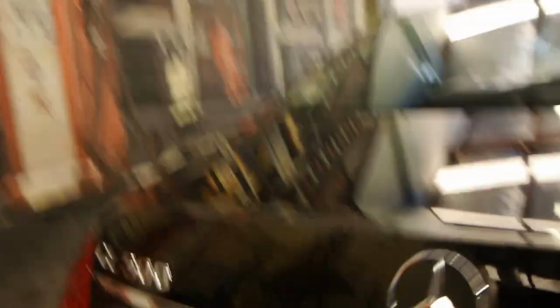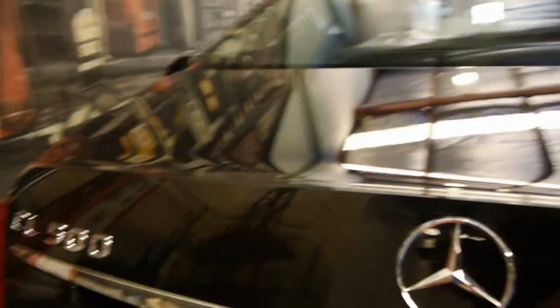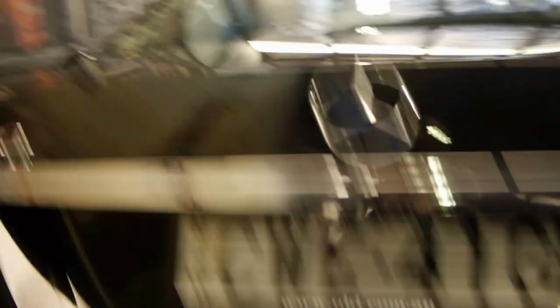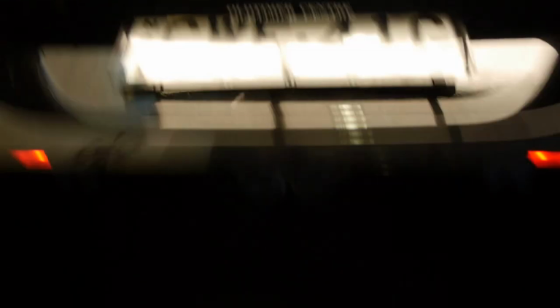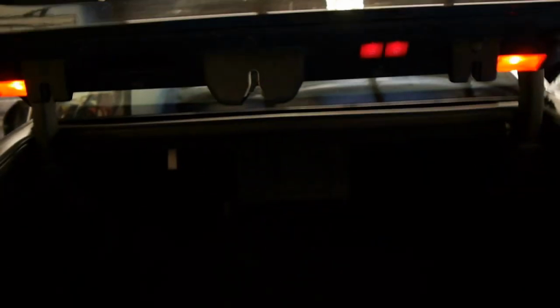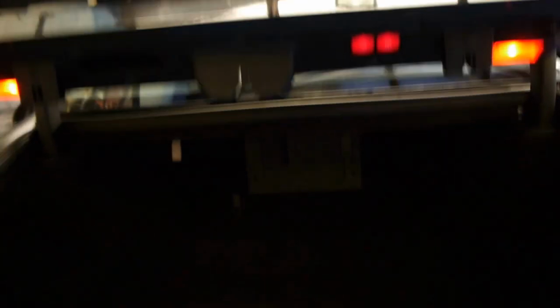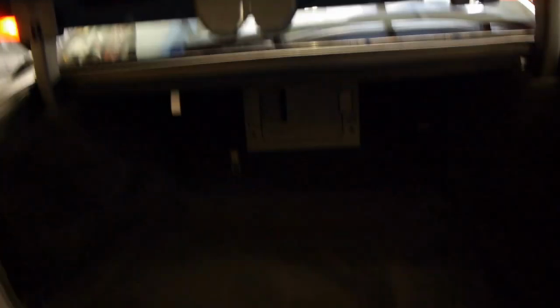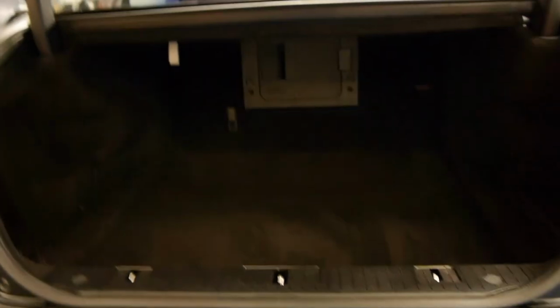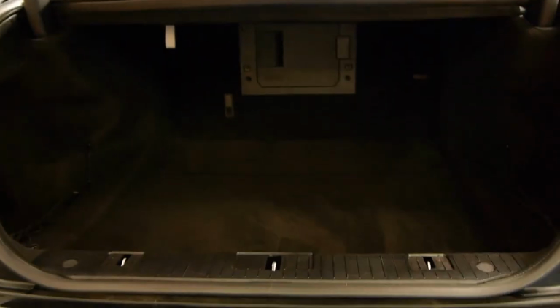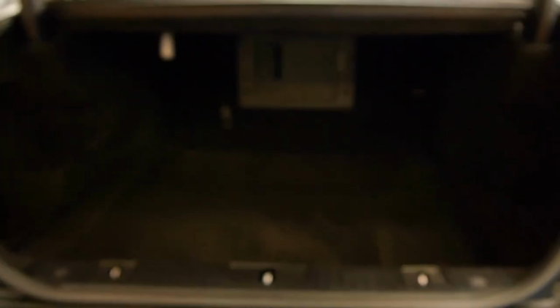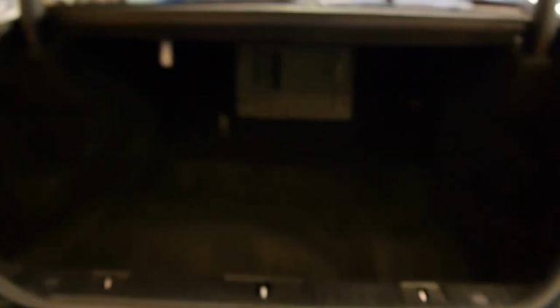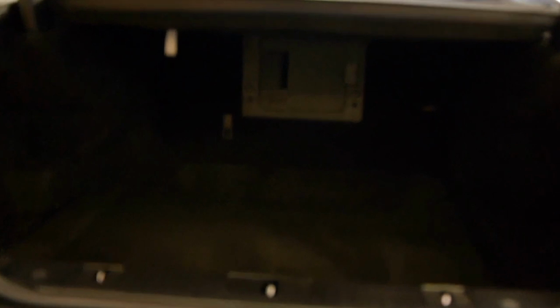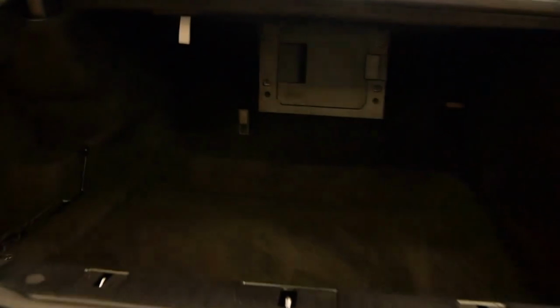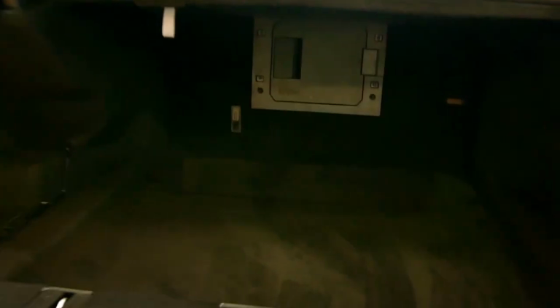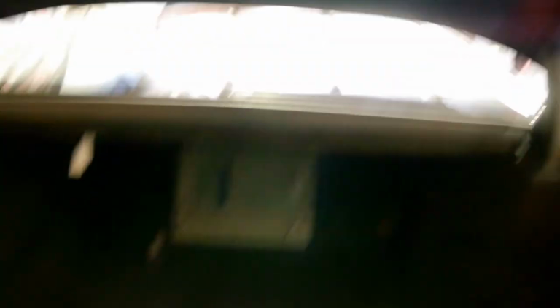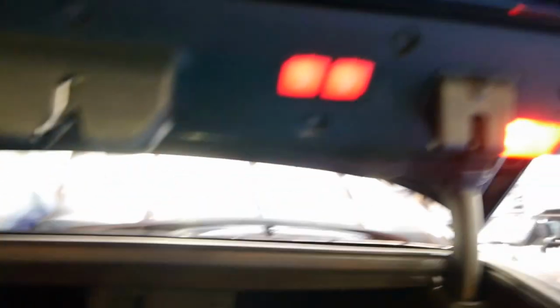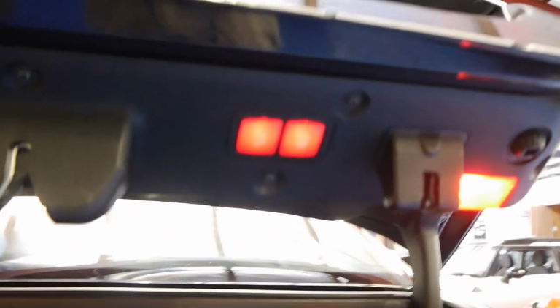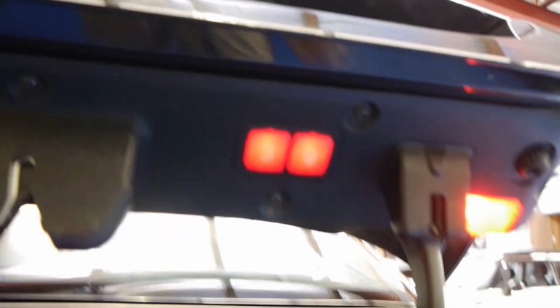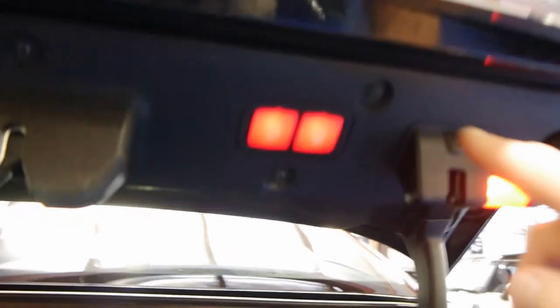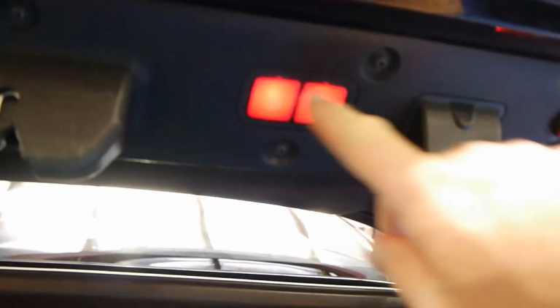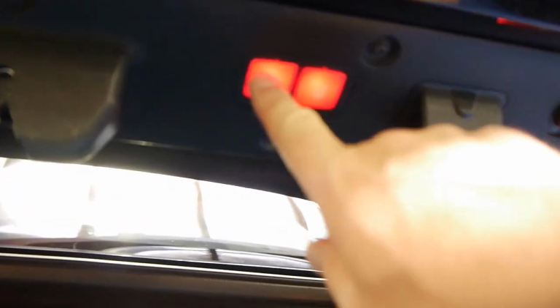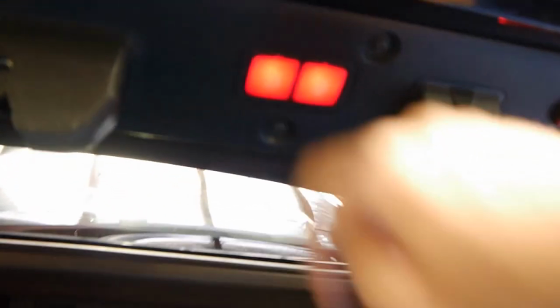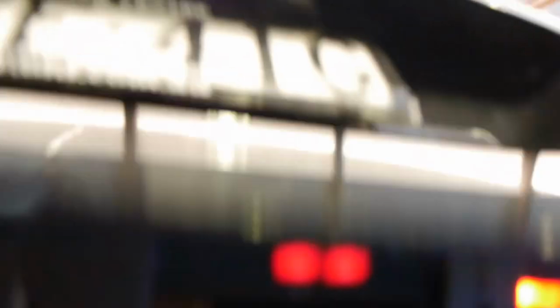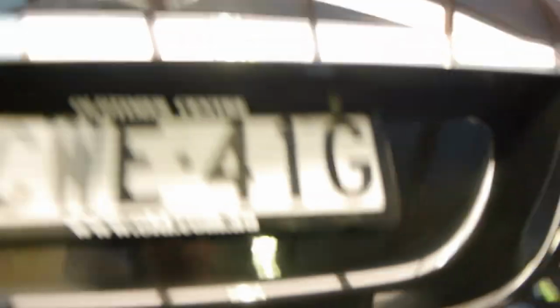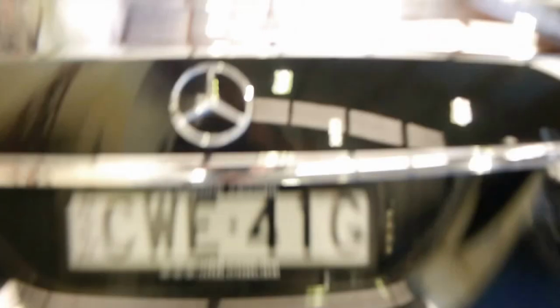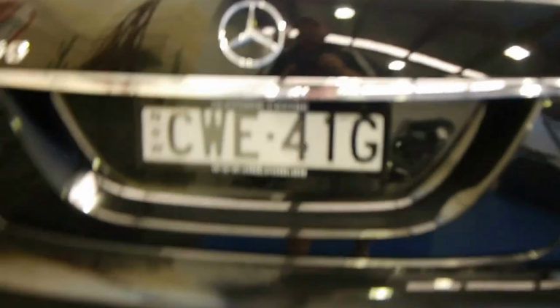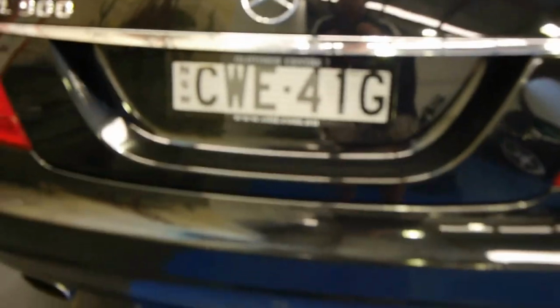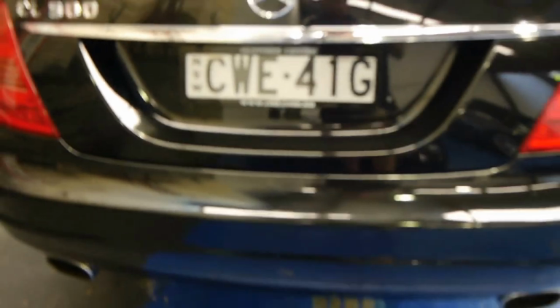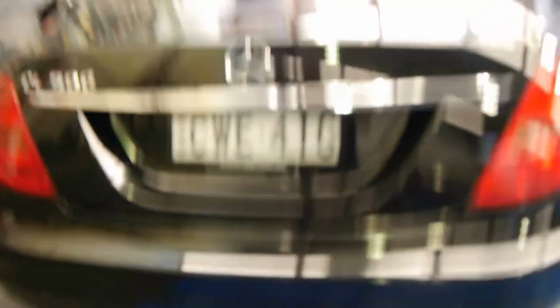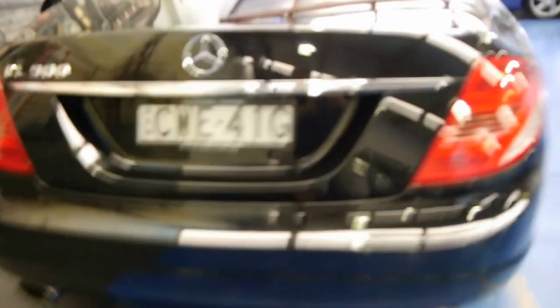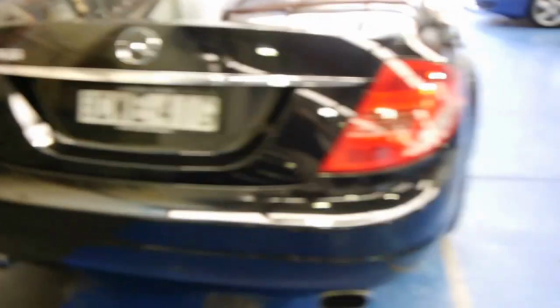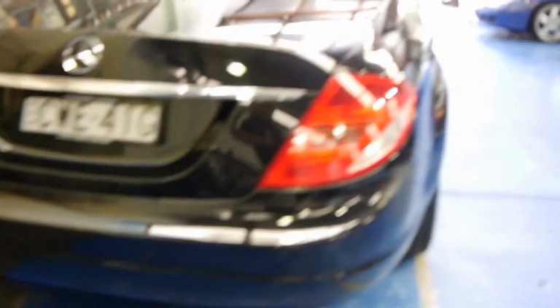You just push a button and up it goes automatically. You'll see there that the boot is enormous. You've got a little button on here — you just push that and it will close by itself. You just push it off, parking sensors,